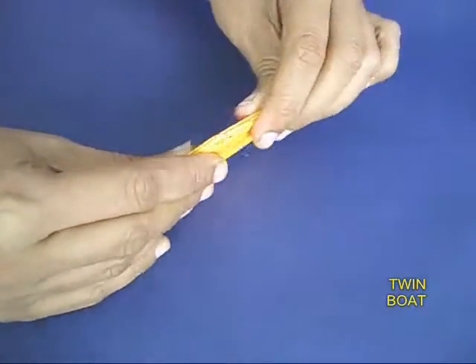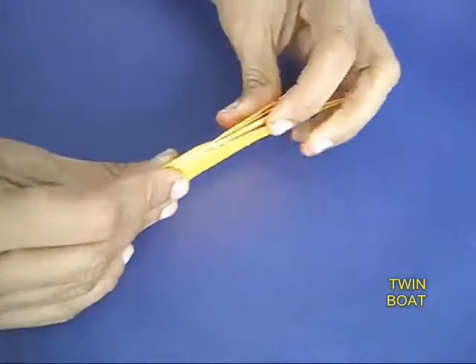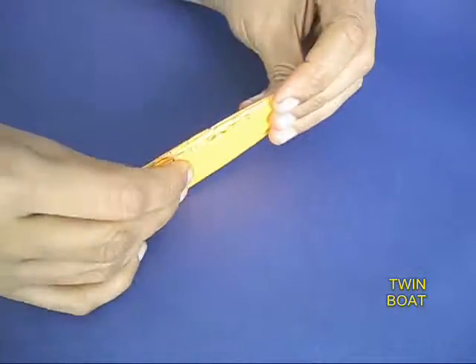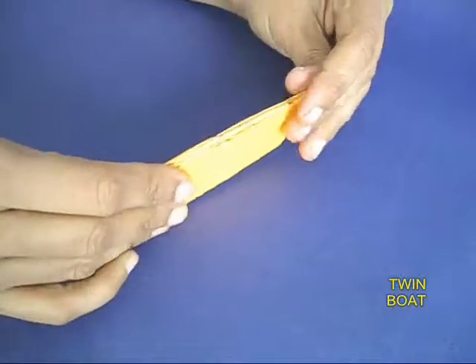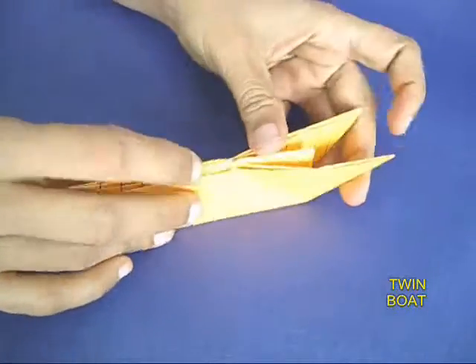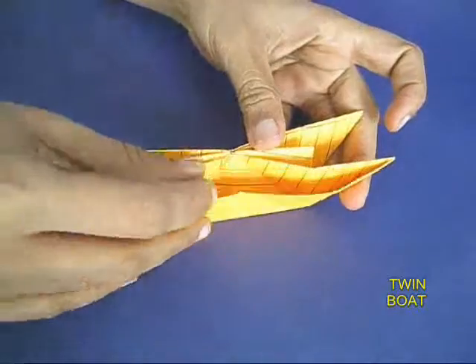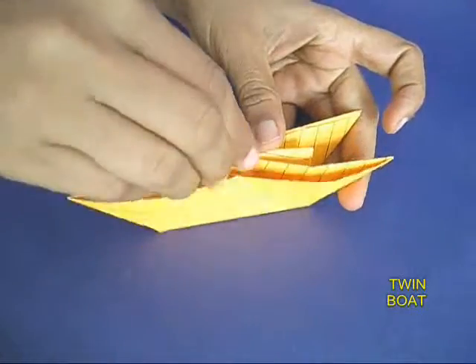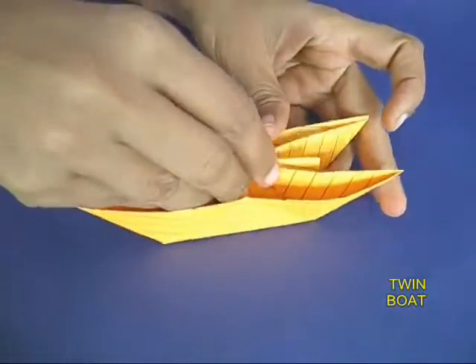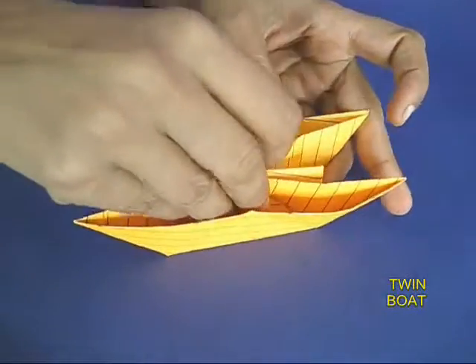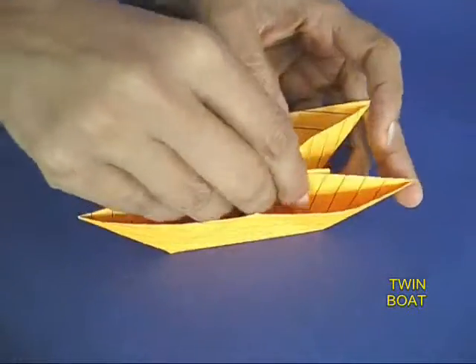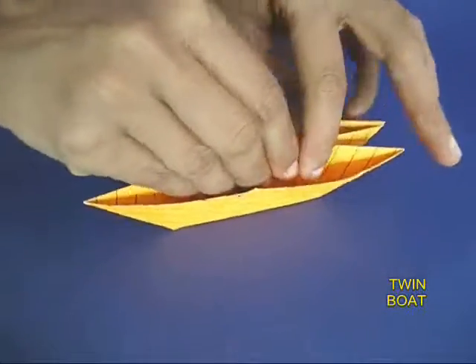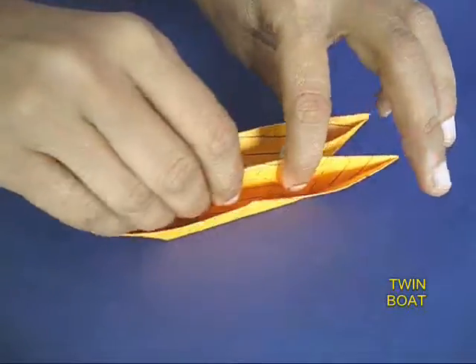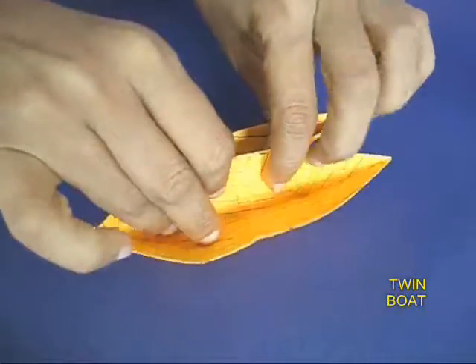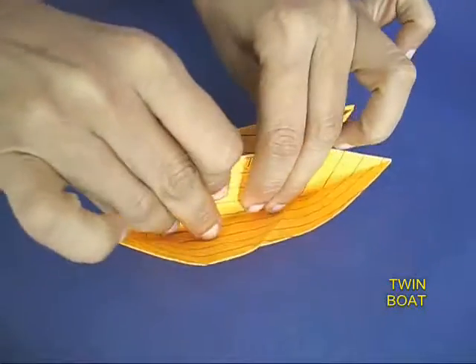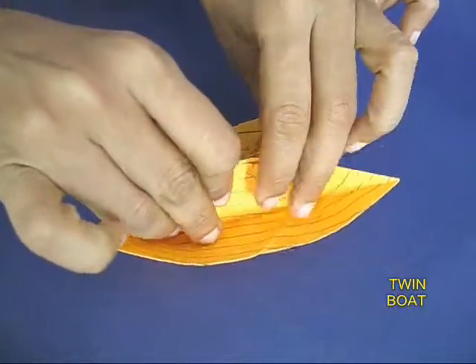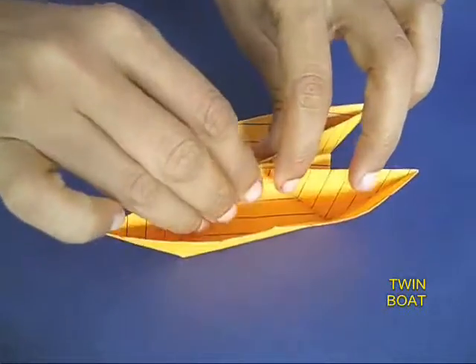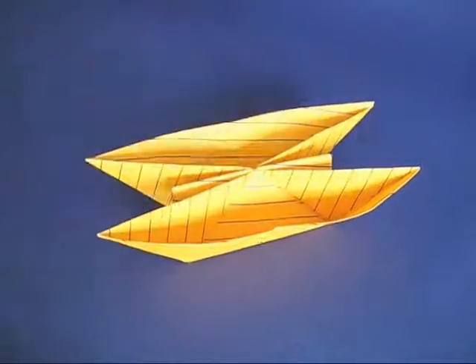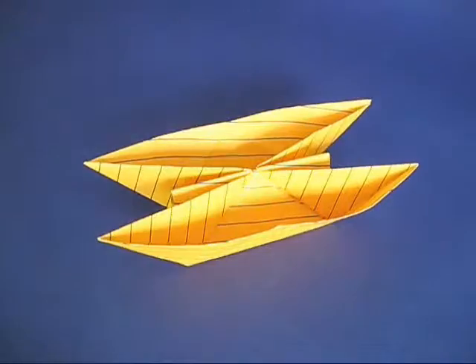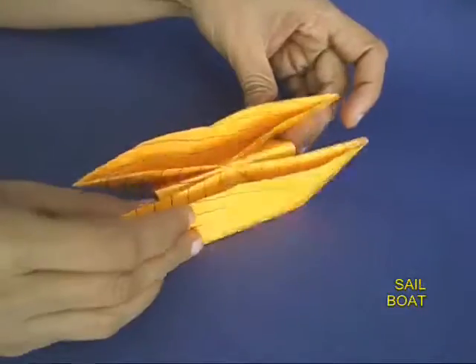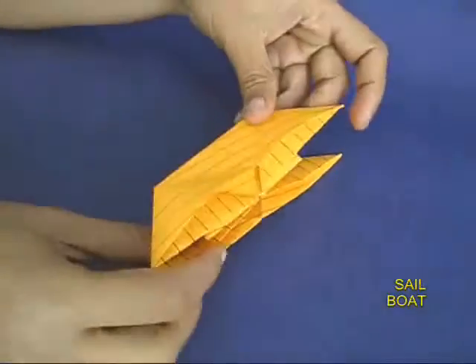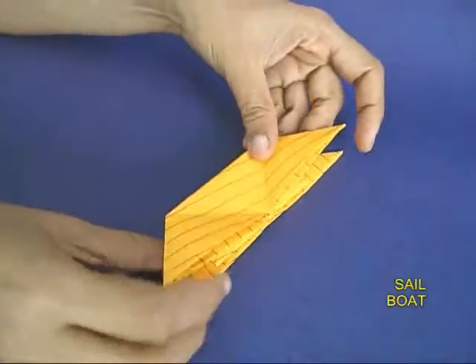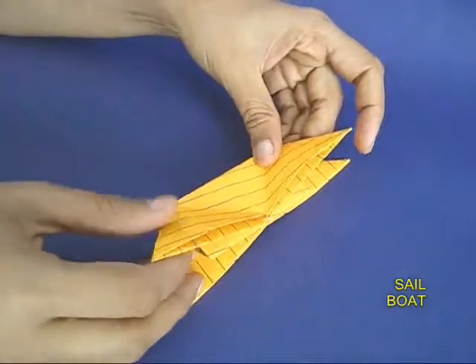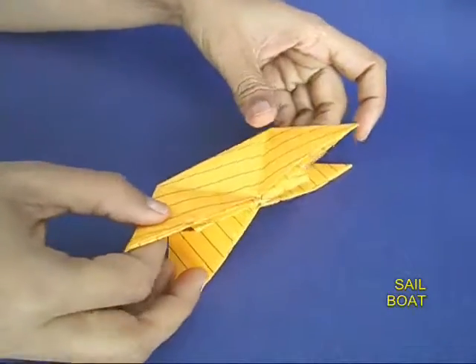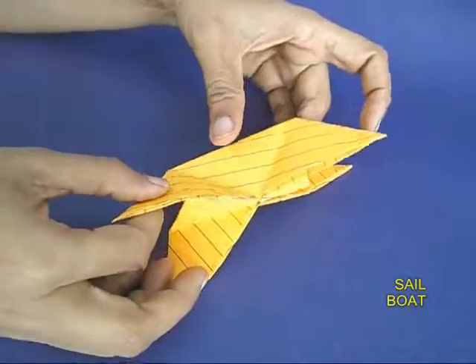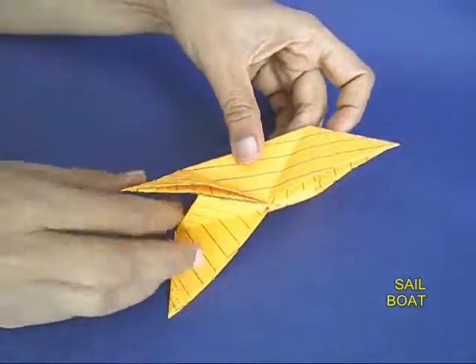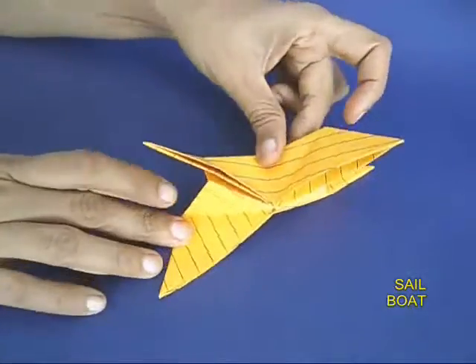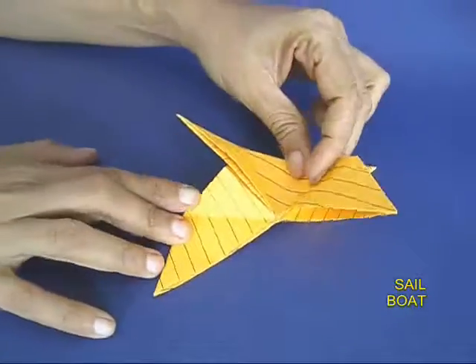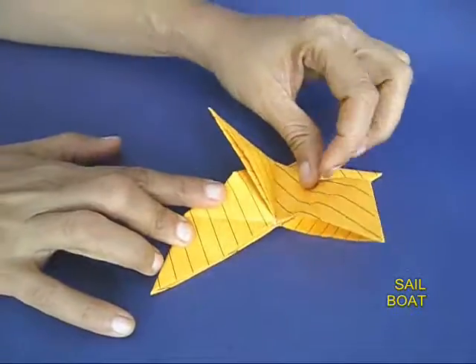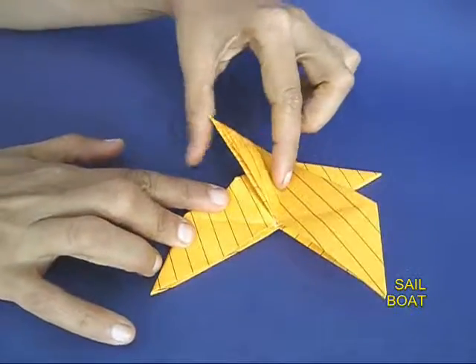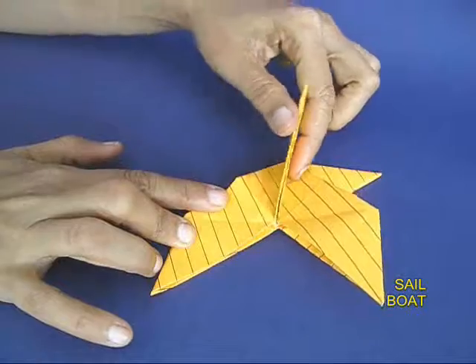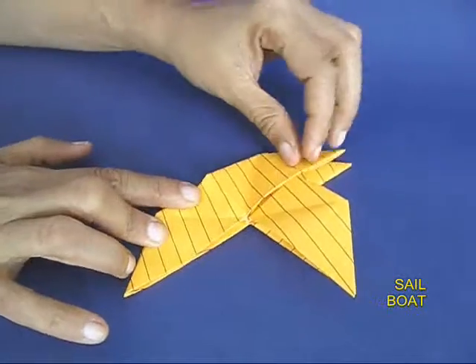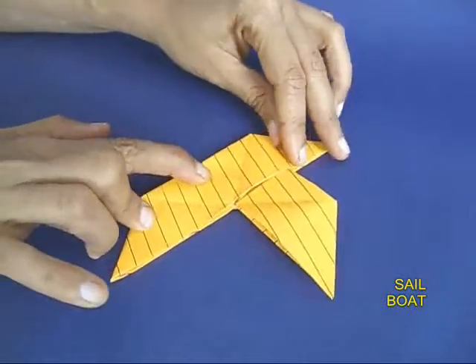He finds another store which is selling twin boats, but he is not interested in twin boats at all.